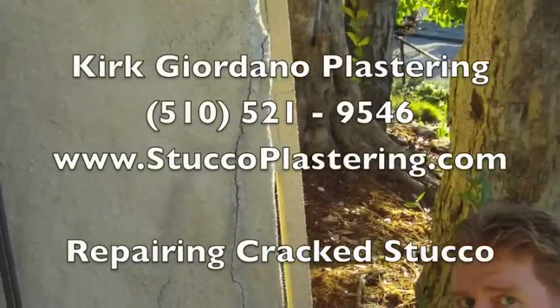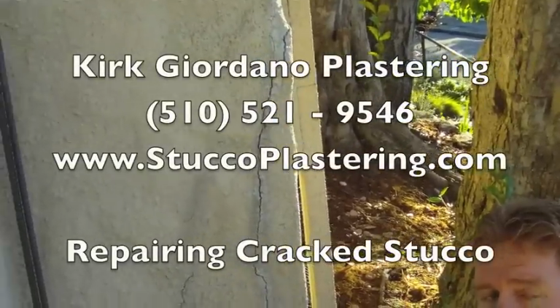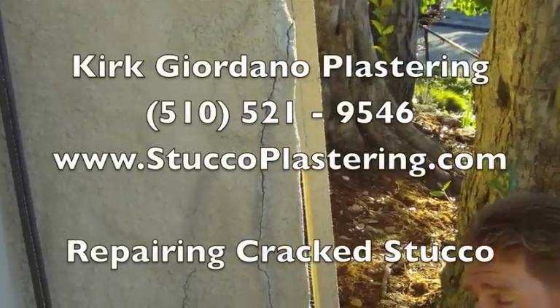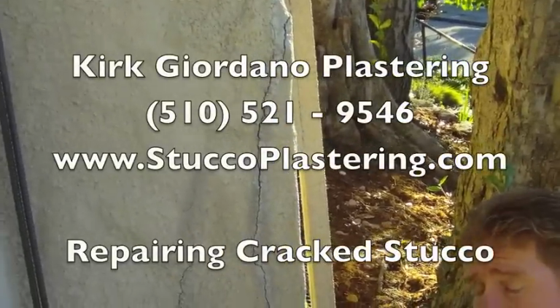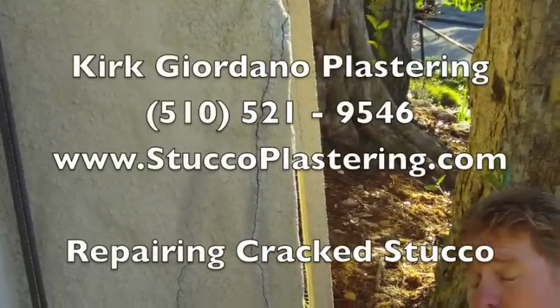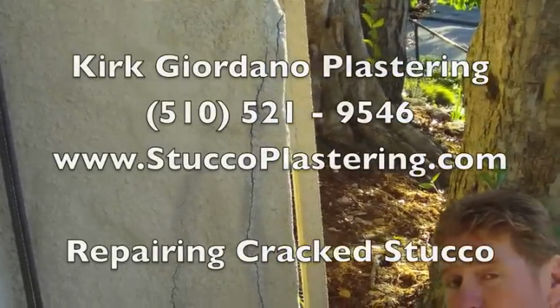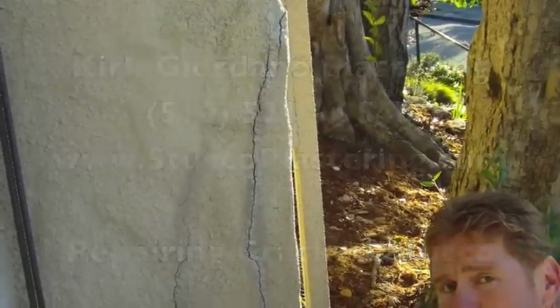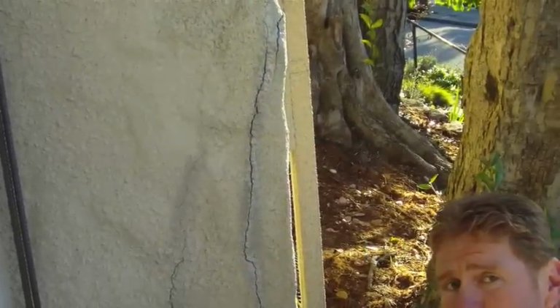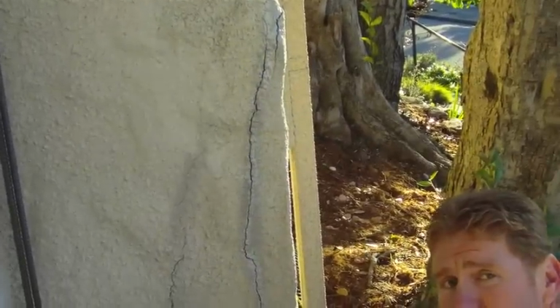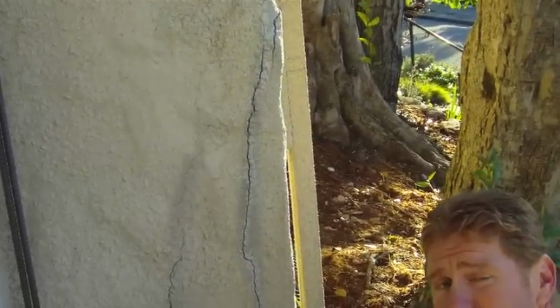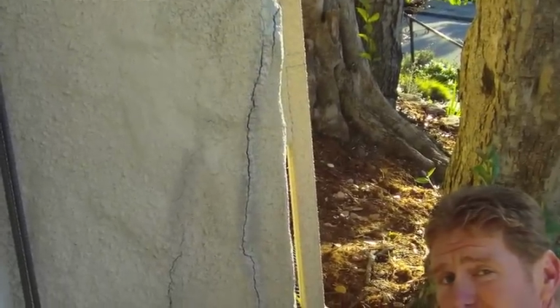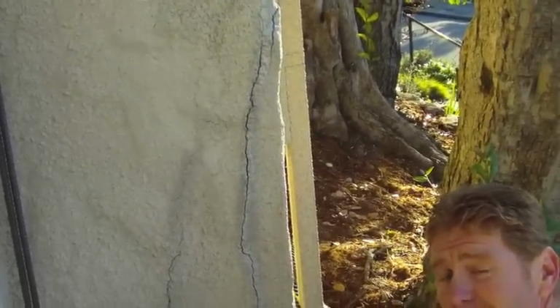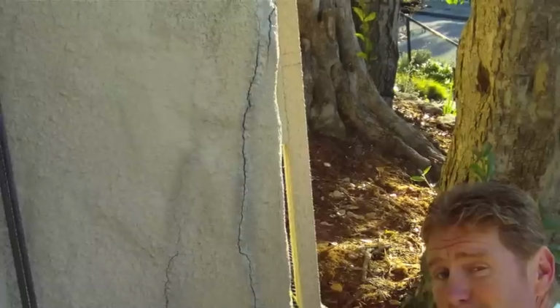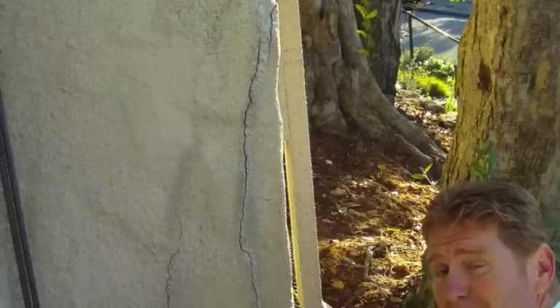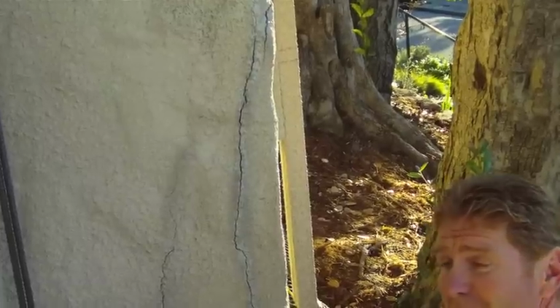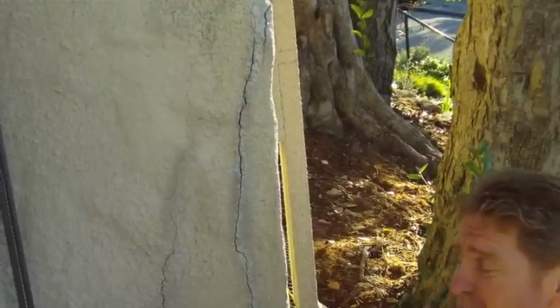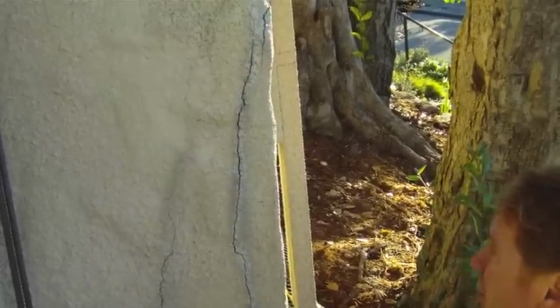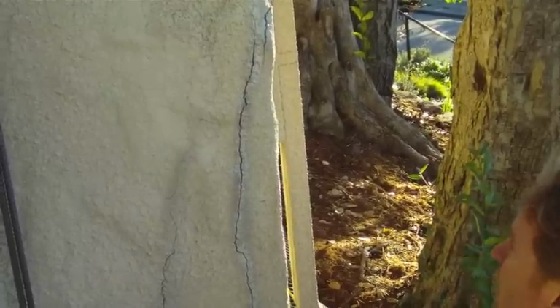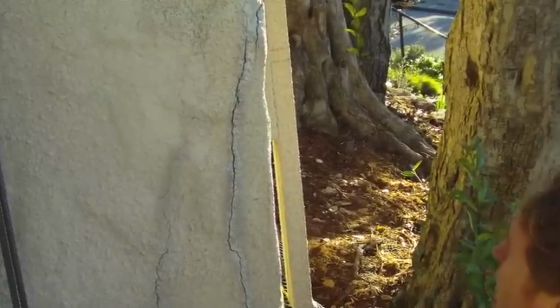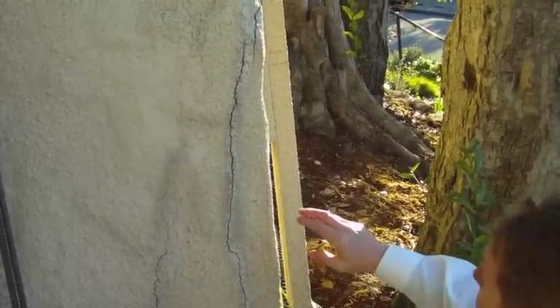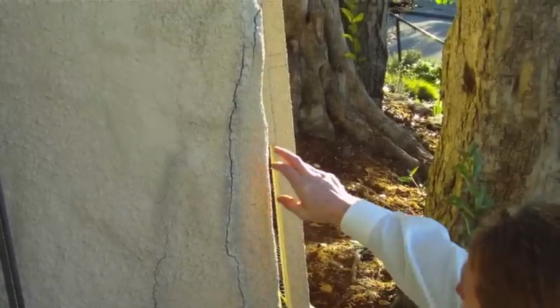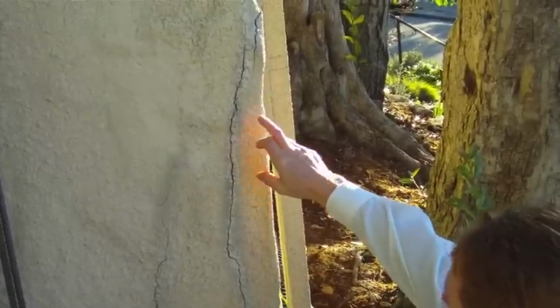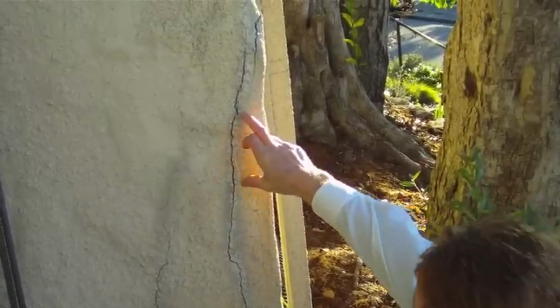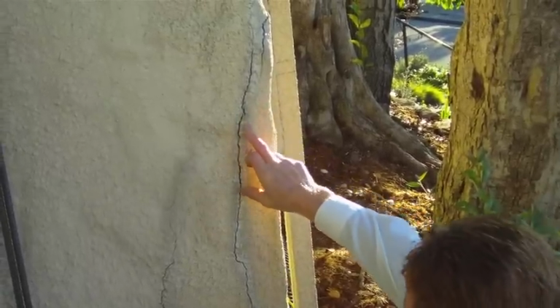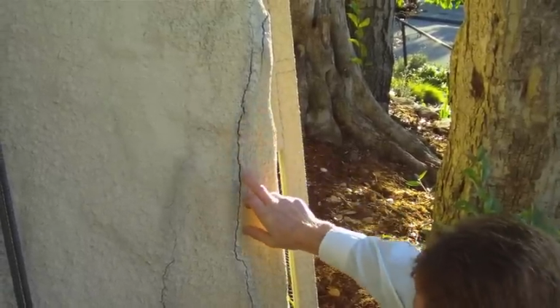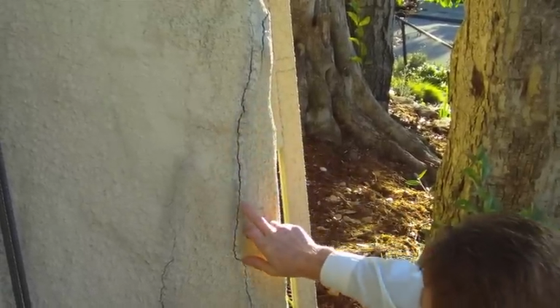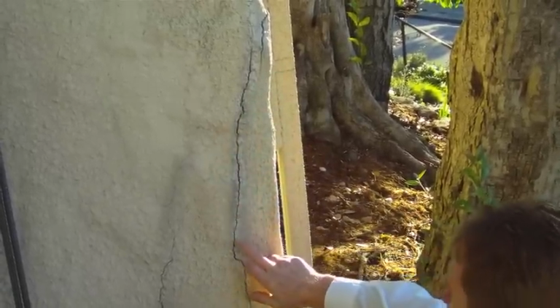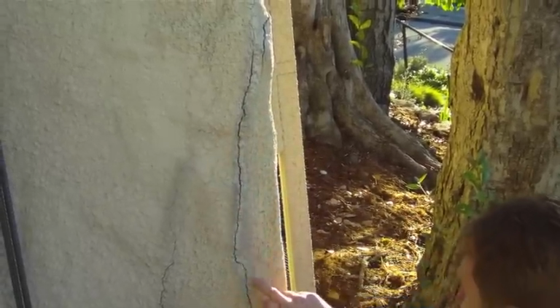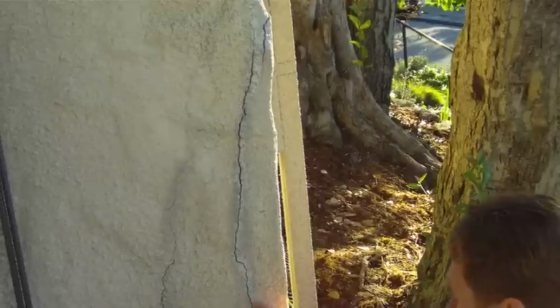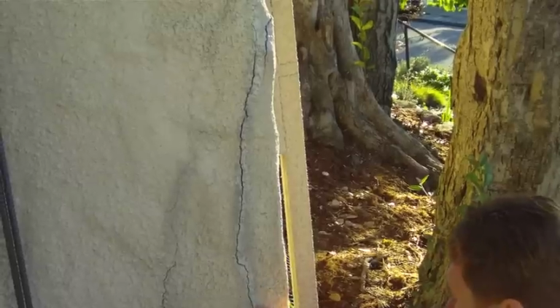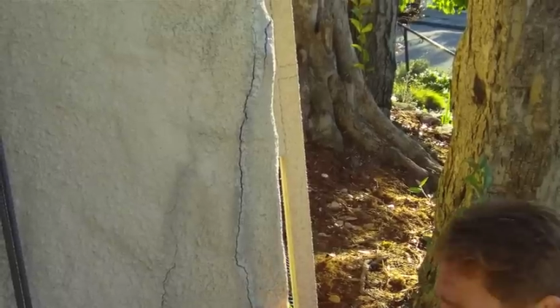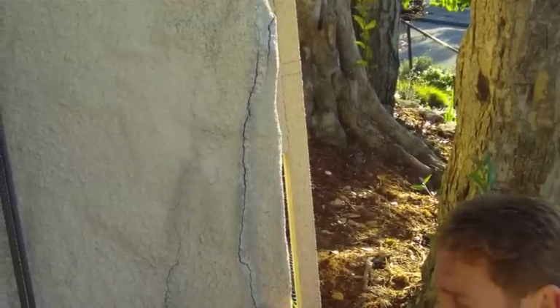Good morning folks, Kirk here with Kirk Jordano Plastering. Happy New Year — seeing that it's New Year's Eve today, what I'm gonna do is show you guys how to do these cracks here. I get a lot of calls.